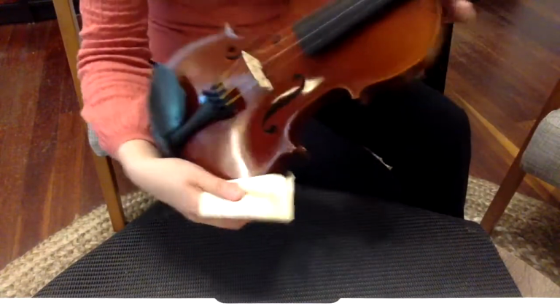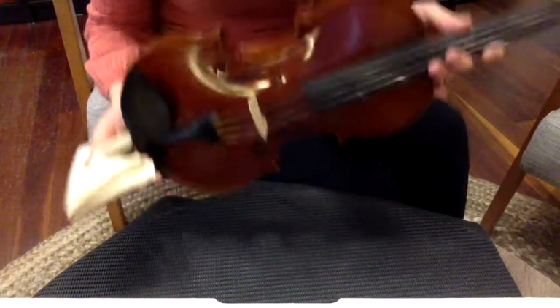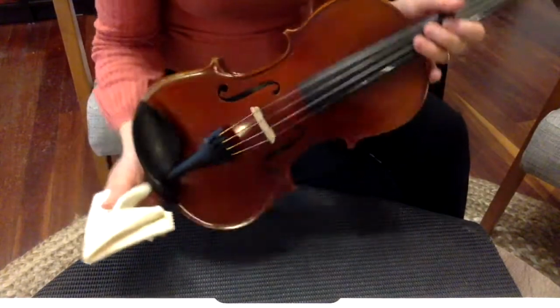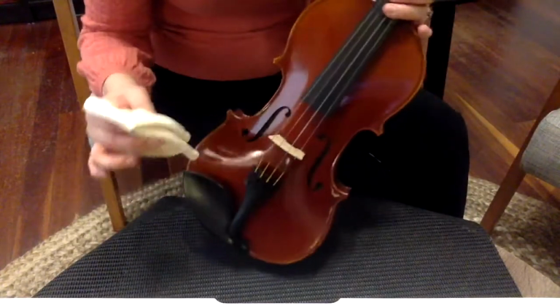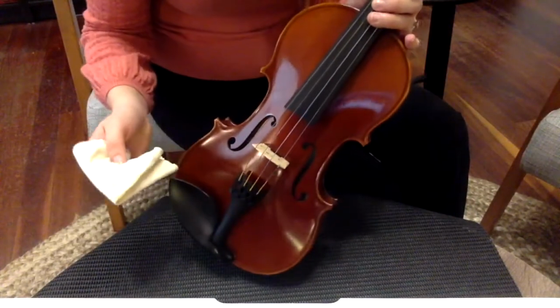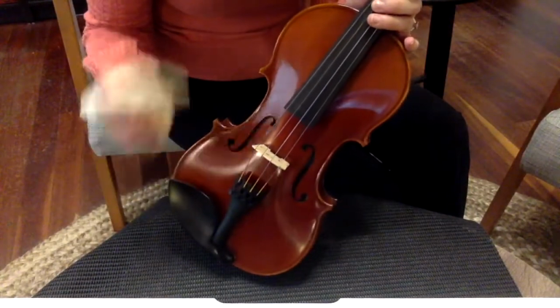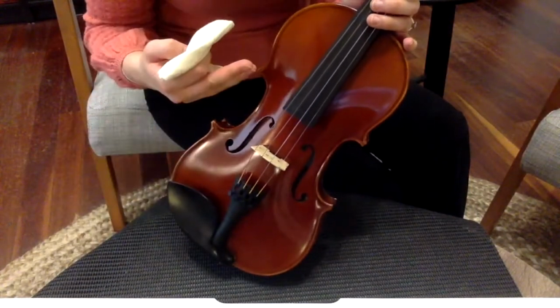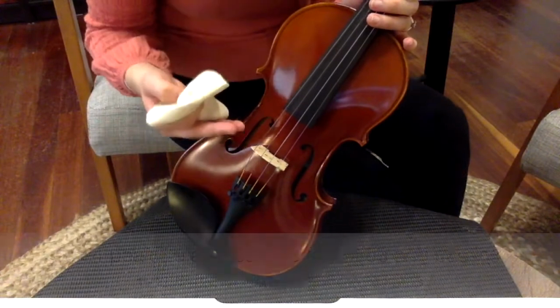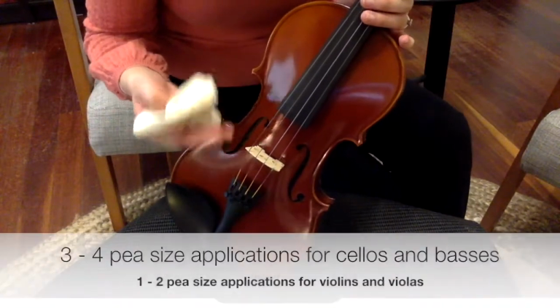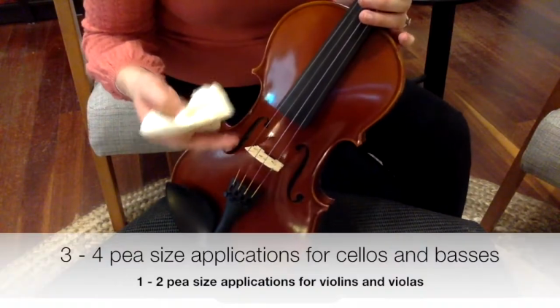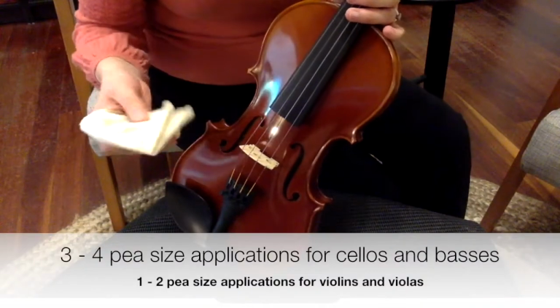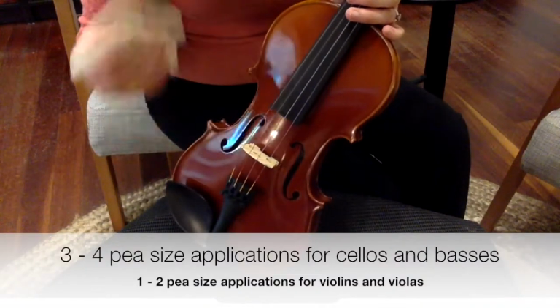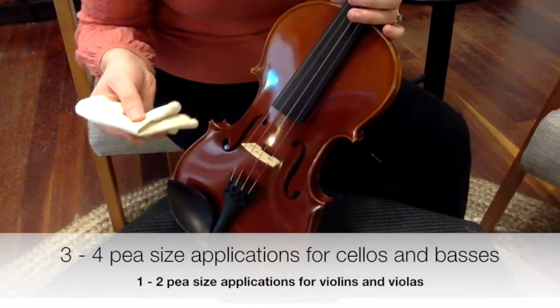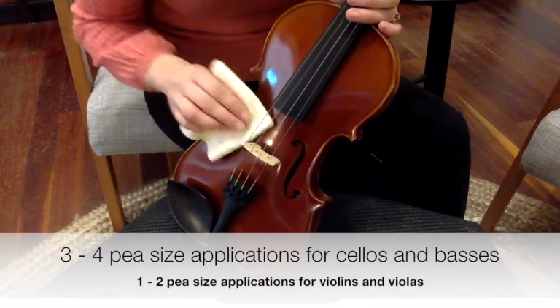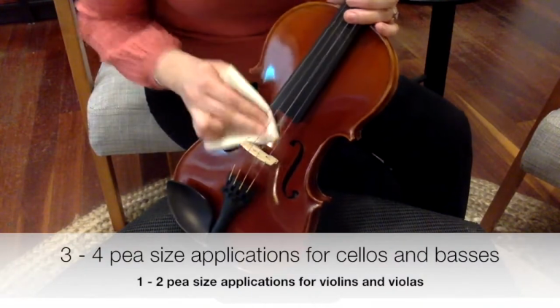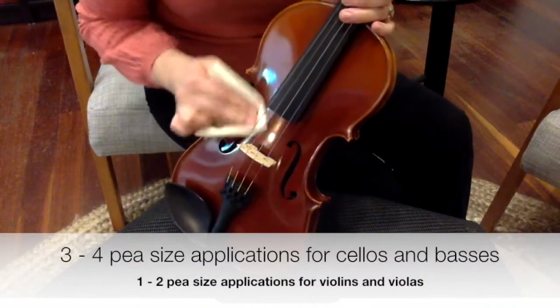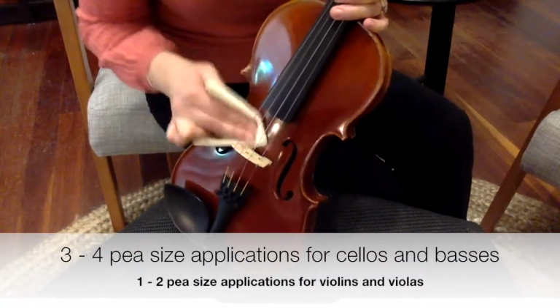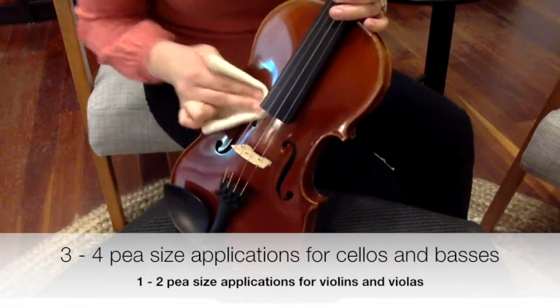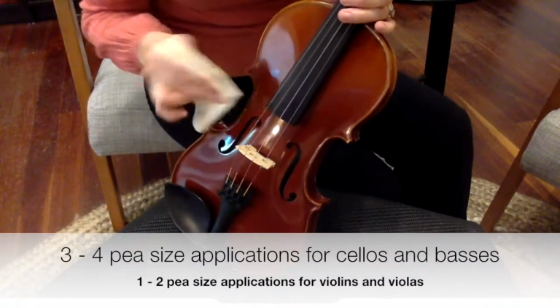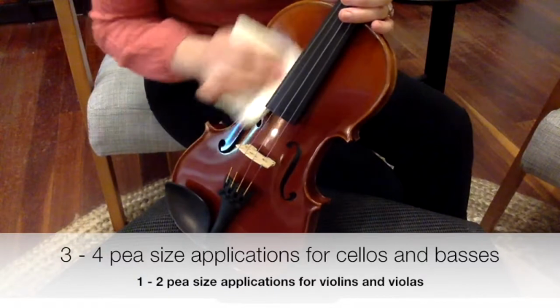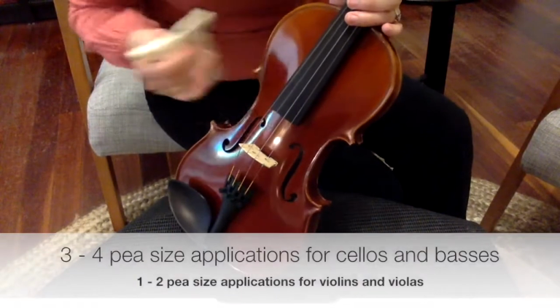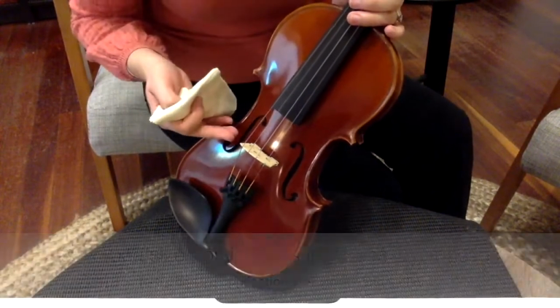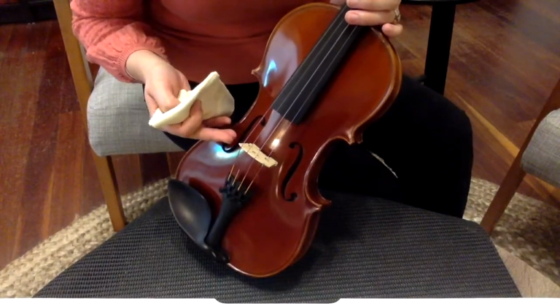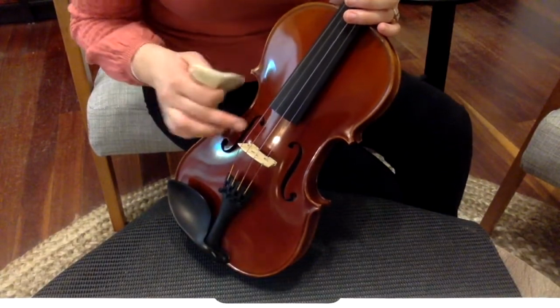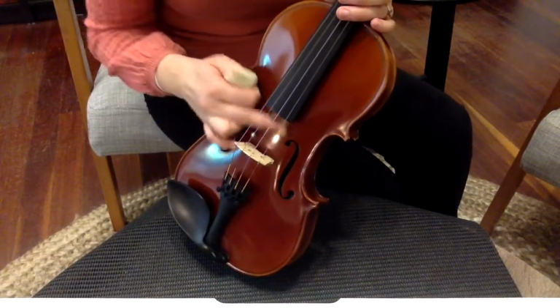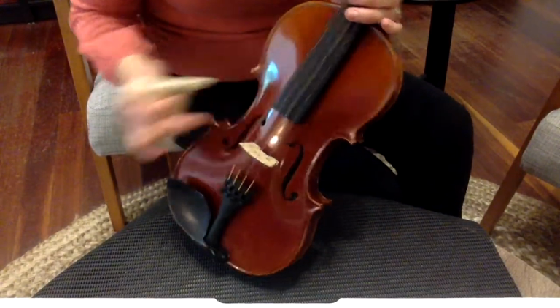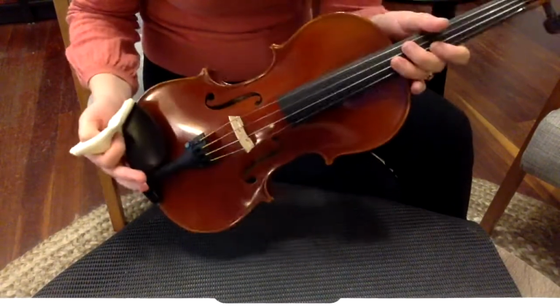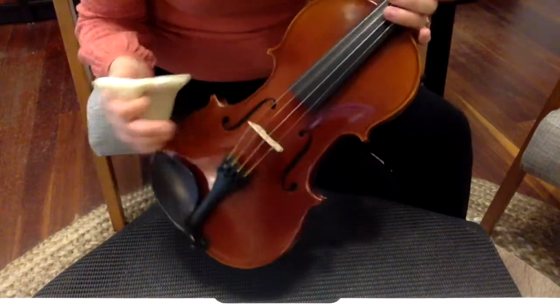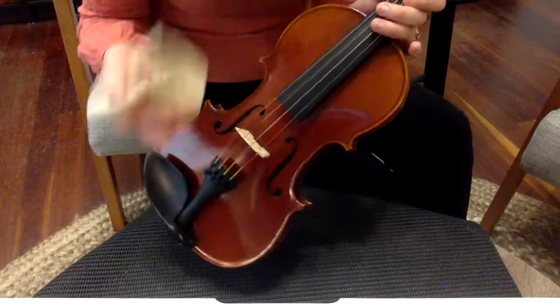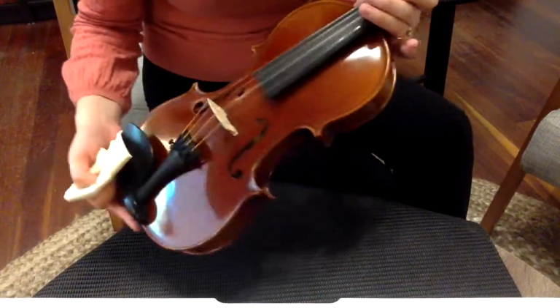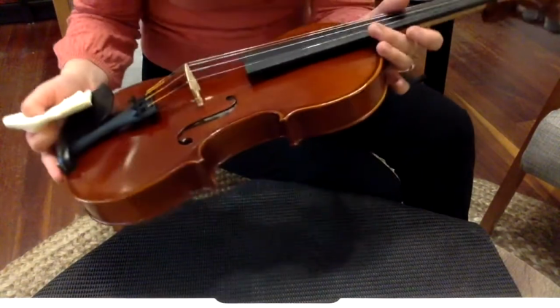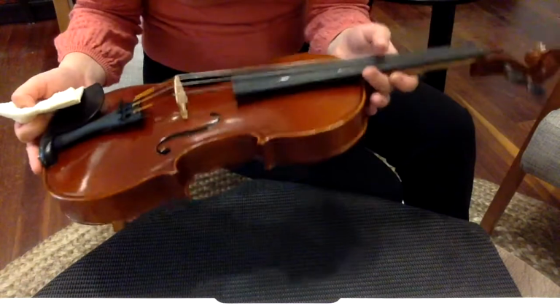That's all you need to do. If you're playing on a cello or a double bass you'll obviously need a bit more than a pea size, but for violins and violas that should do. Of course, if your instrument is a little more dirty than this one, you can use more product.